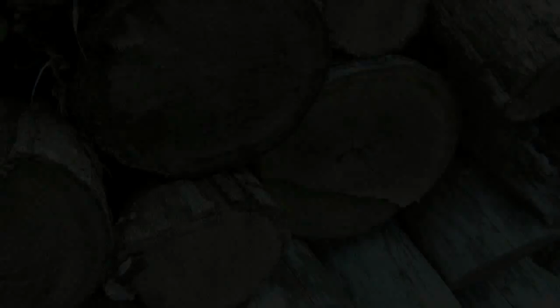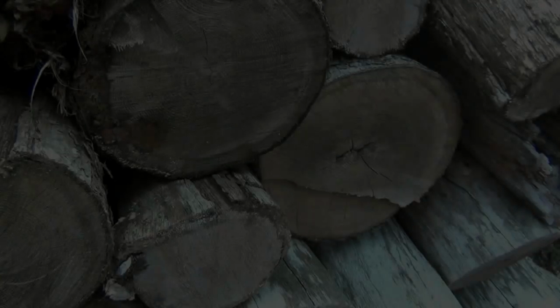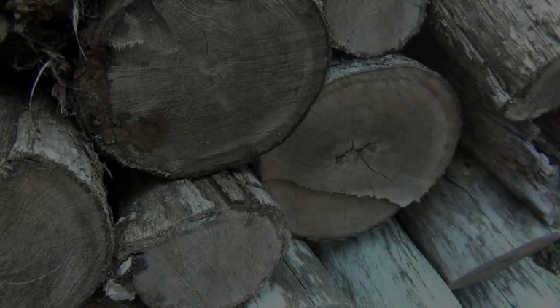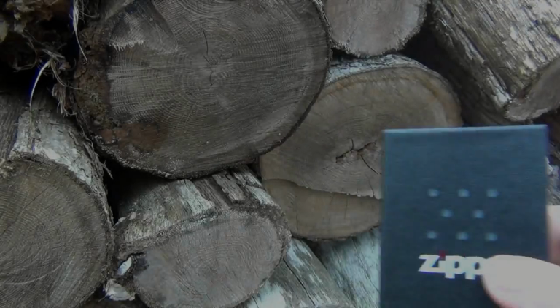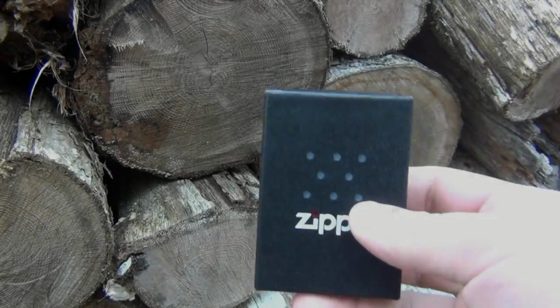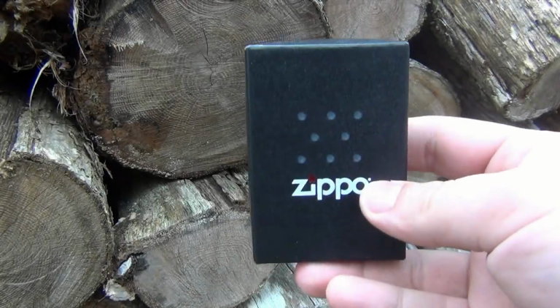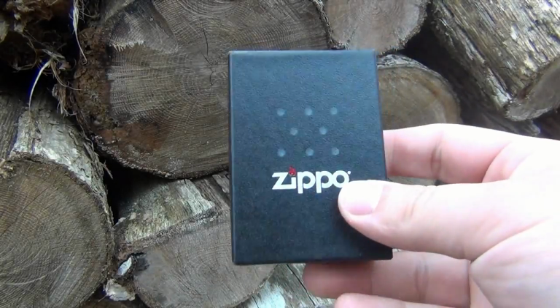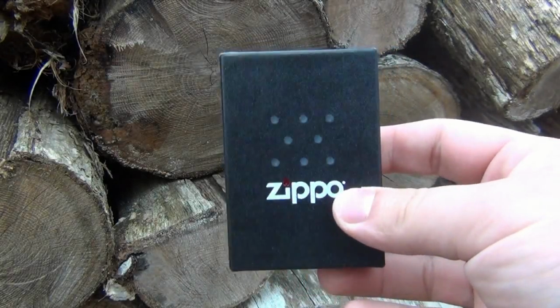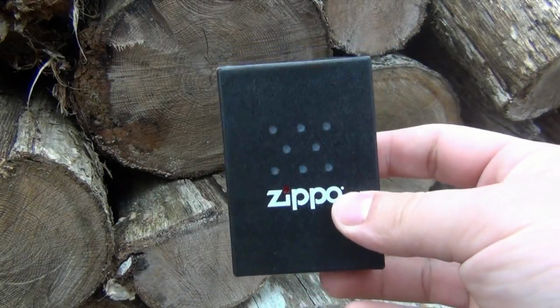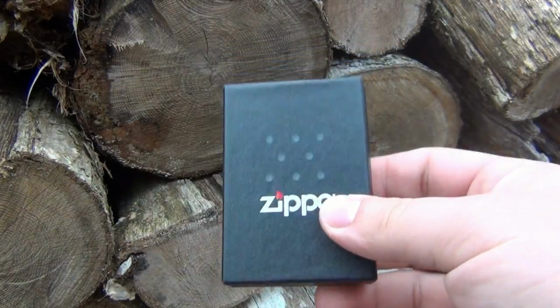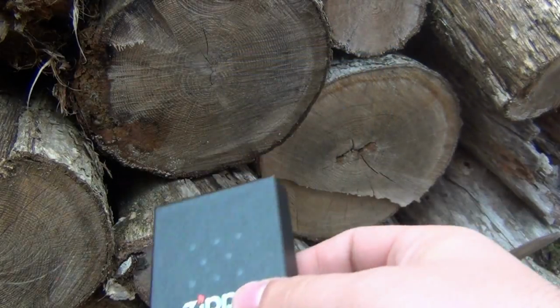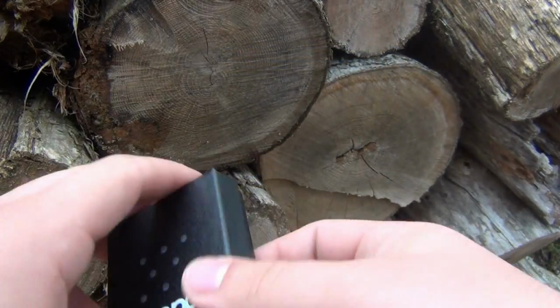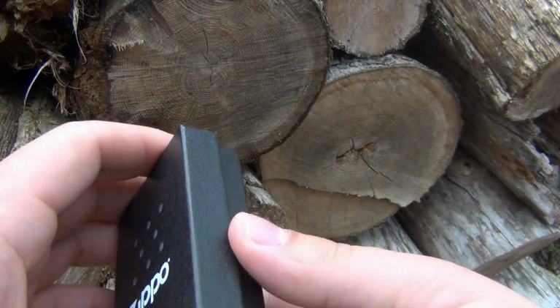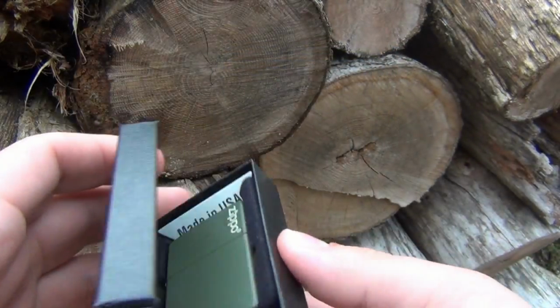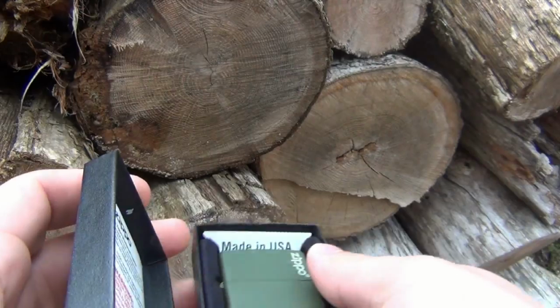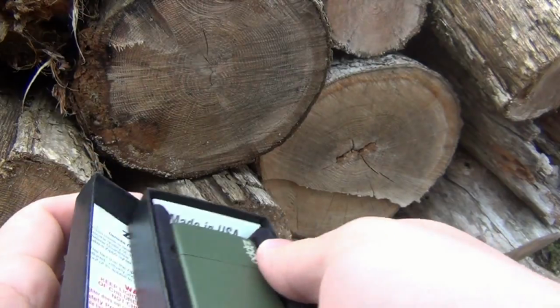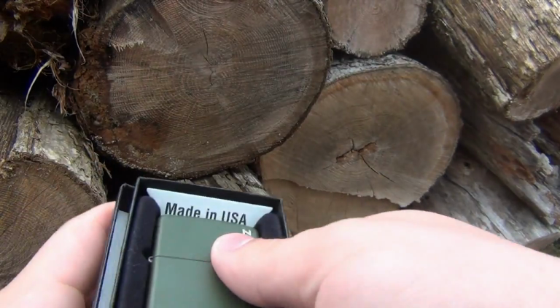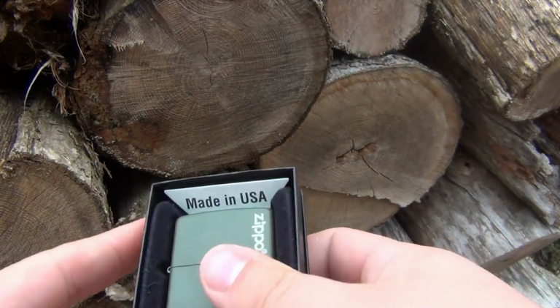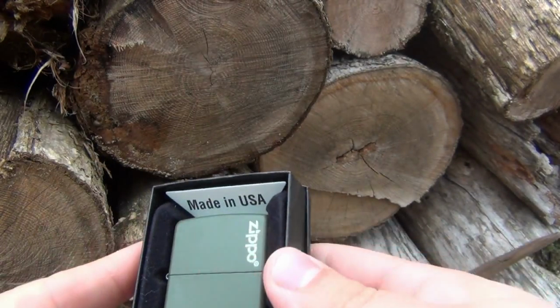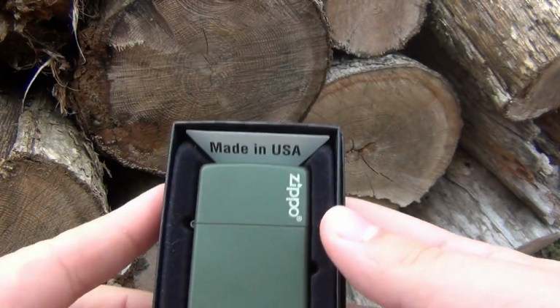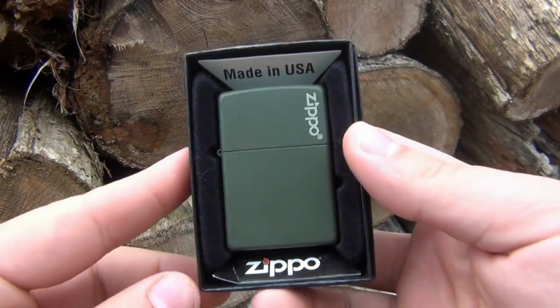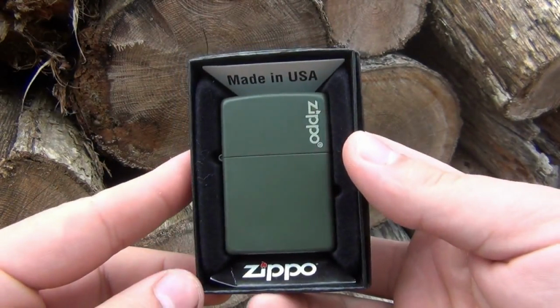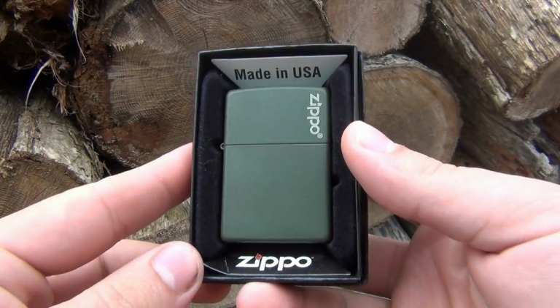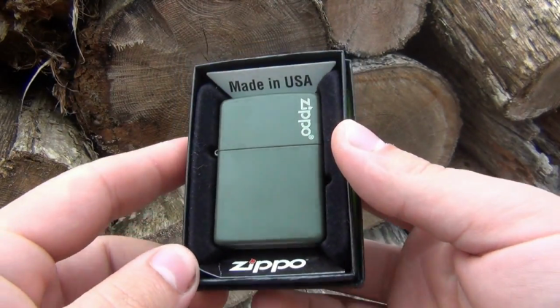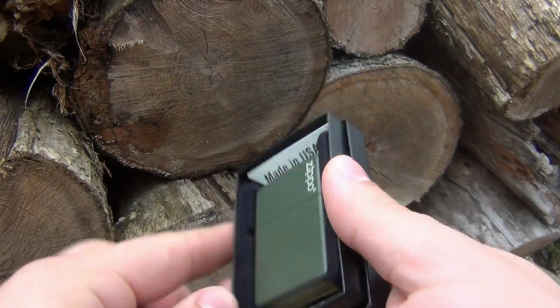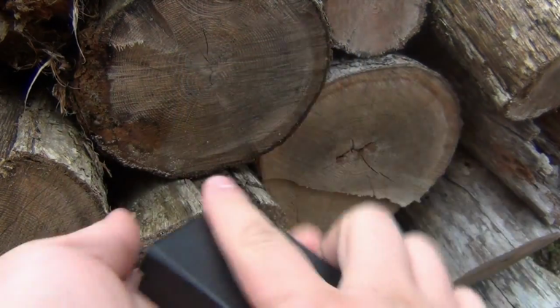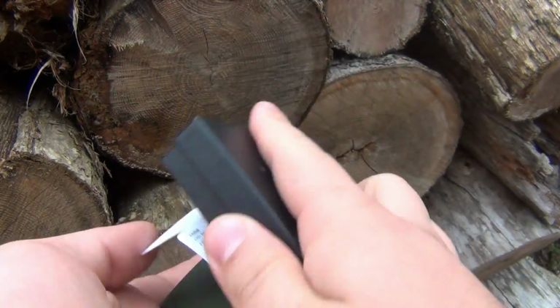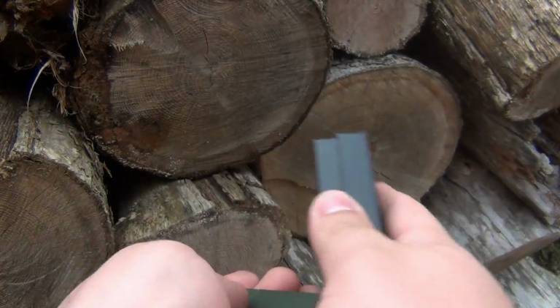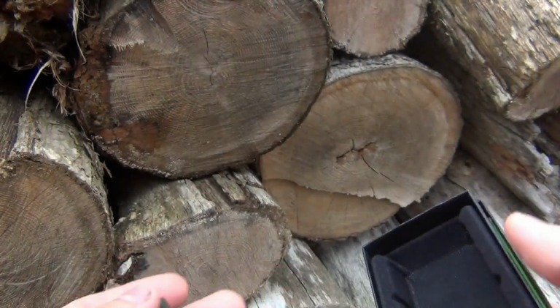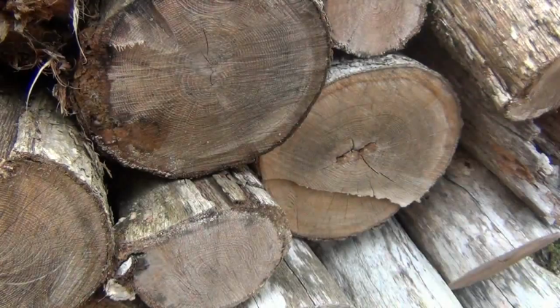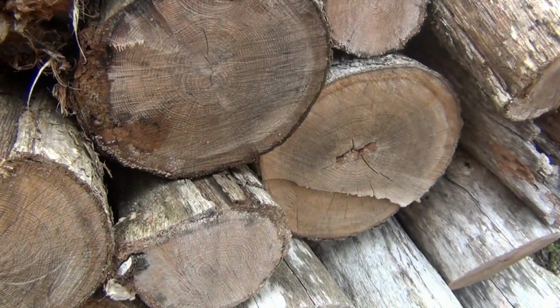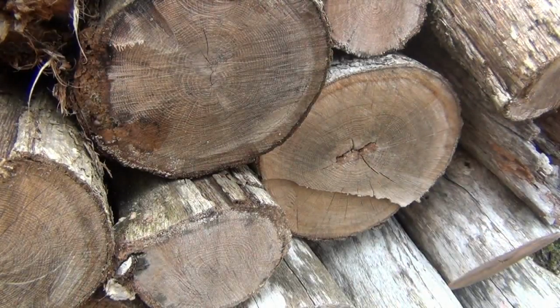Hey, what's going on guys? Another Zippo review. This one we're looking at is the green matte with the logo. This is $17.99 from Bylighters.com - that's where this particular one came from.